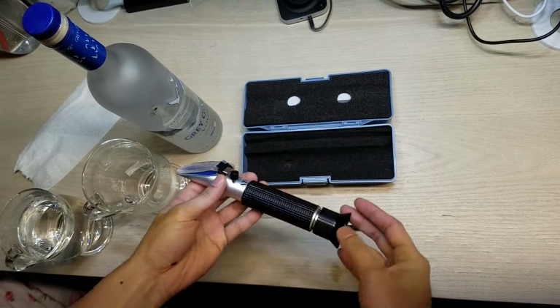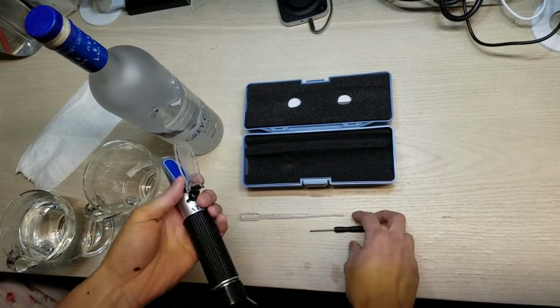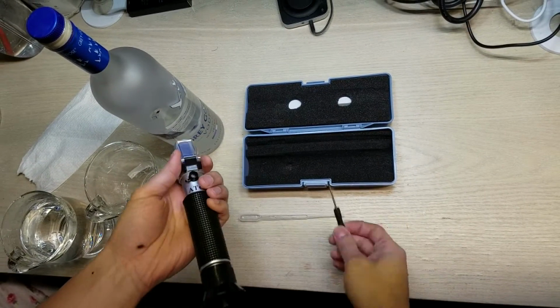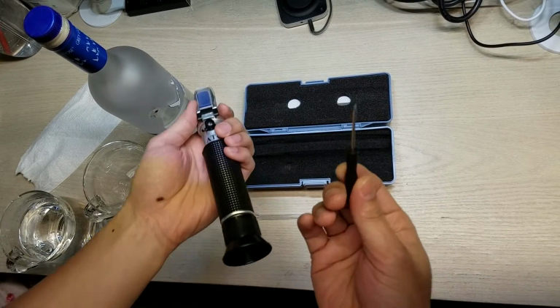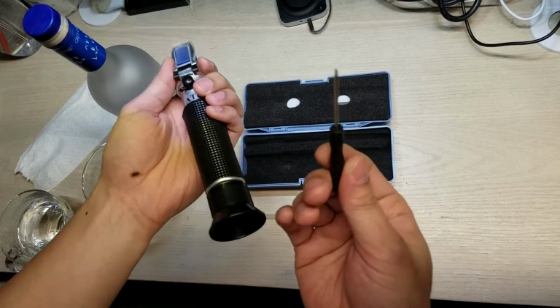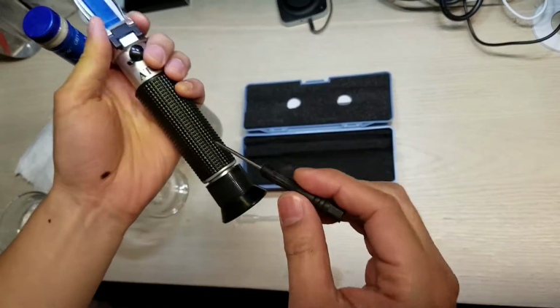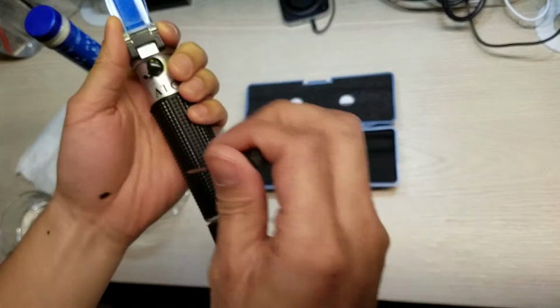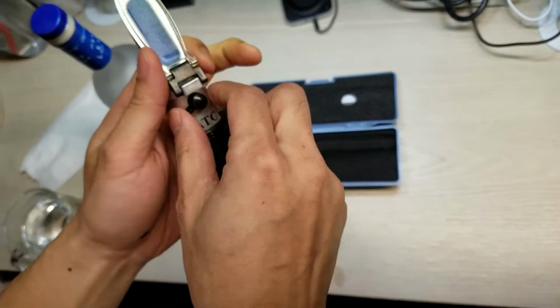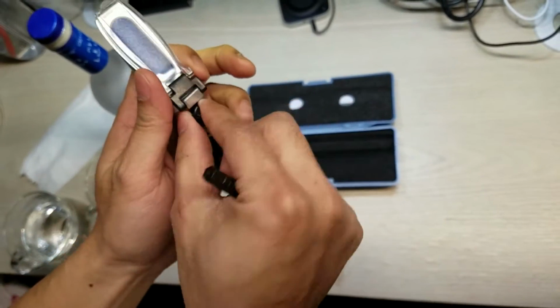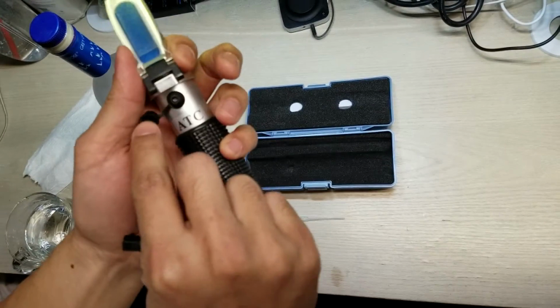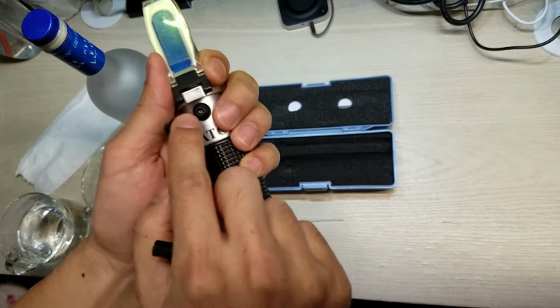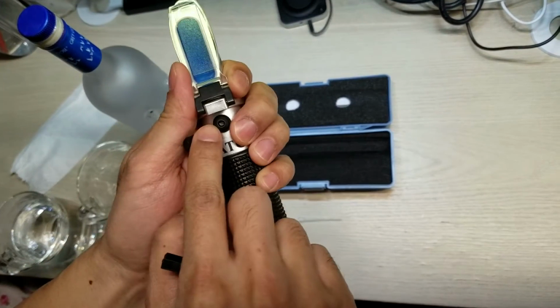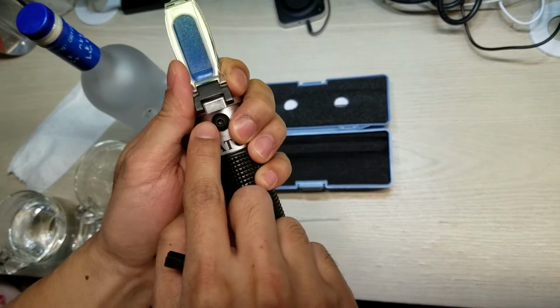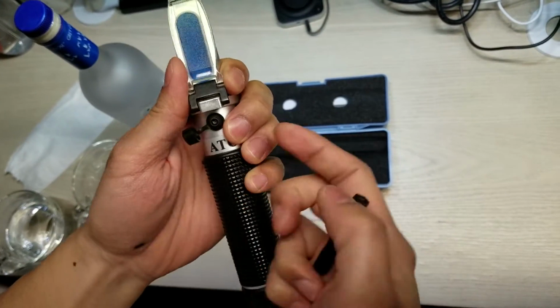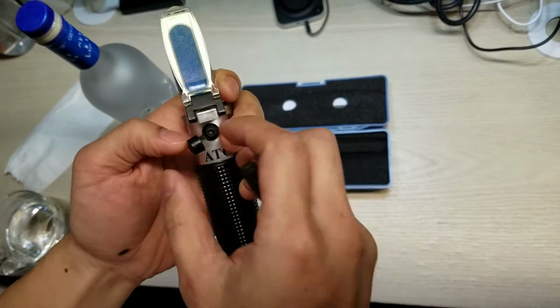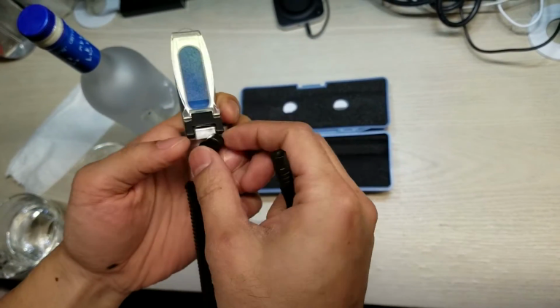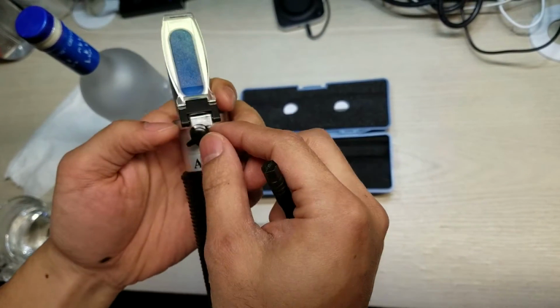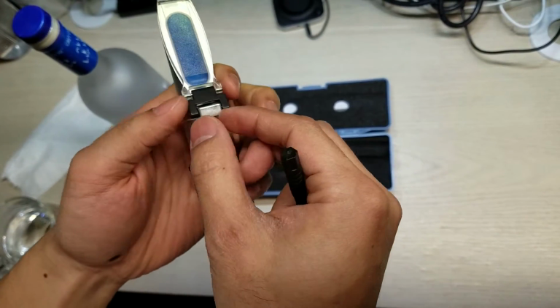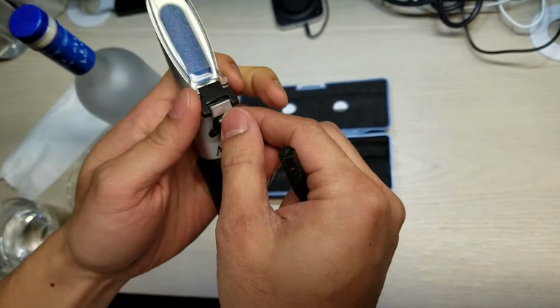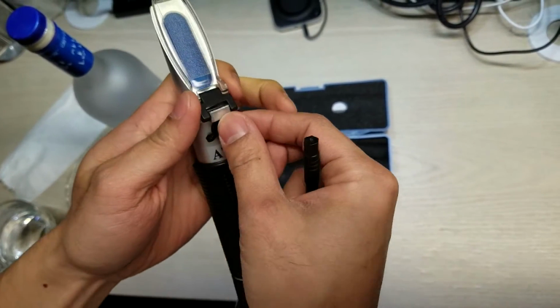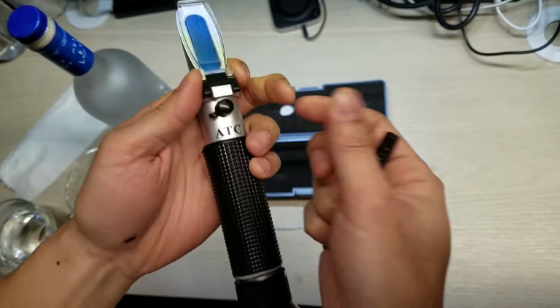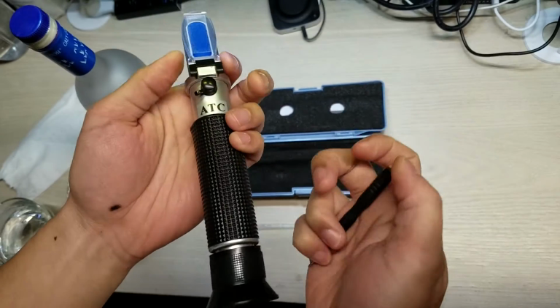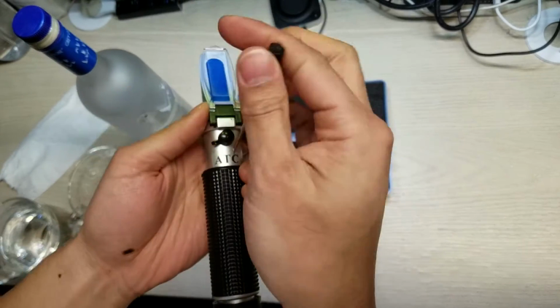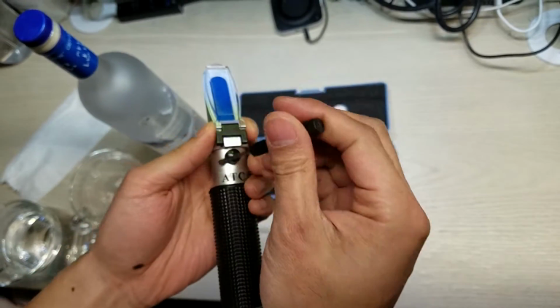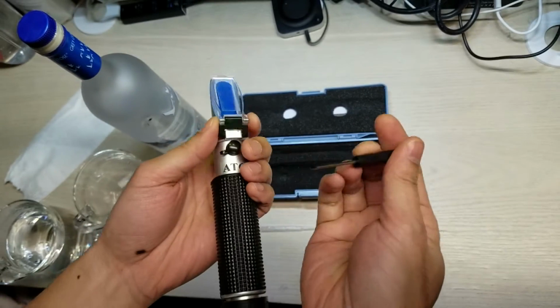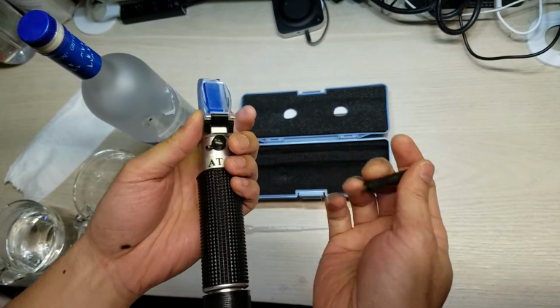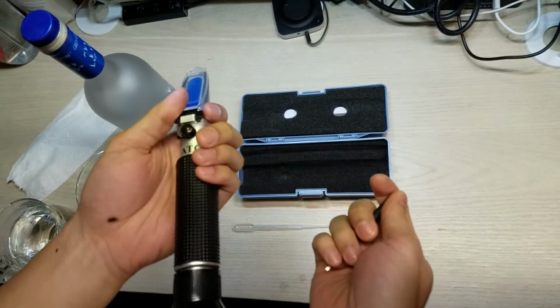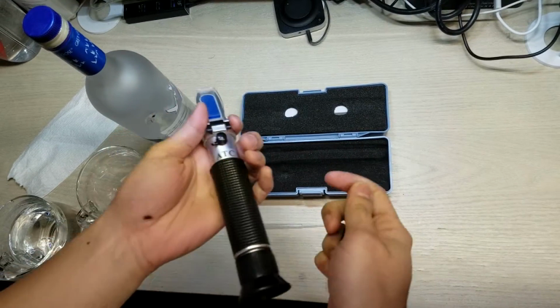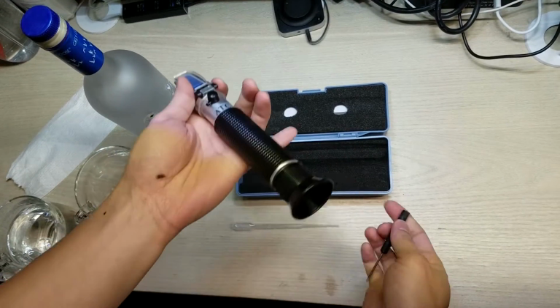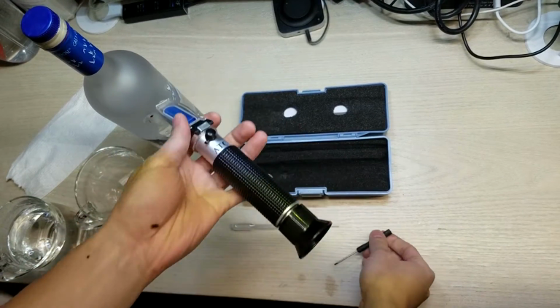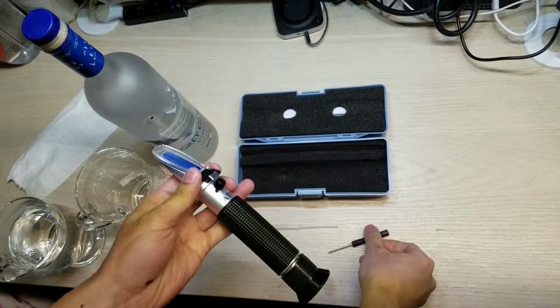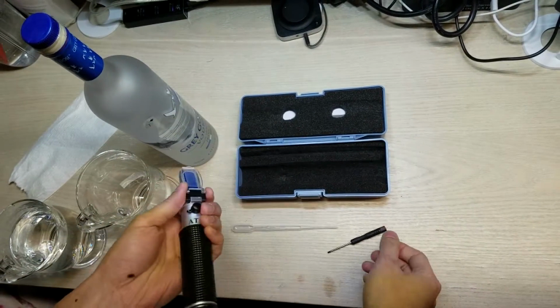It comes with a little screwdriver which you use to adjust the calibration here. If you find that it's off calibration, you can adjust it and calibrate it pretty much just using water.